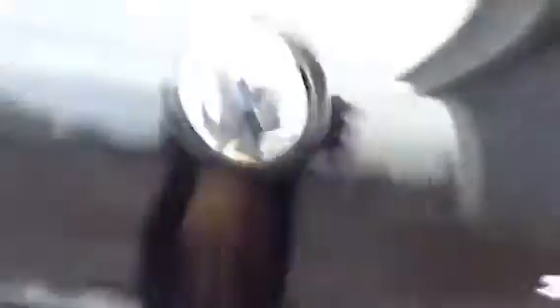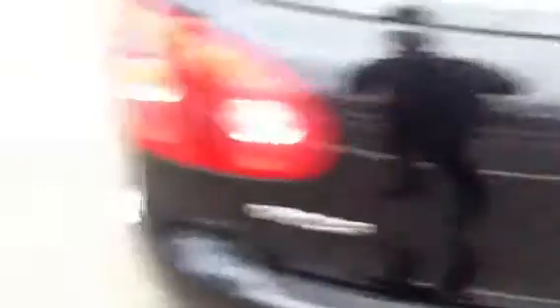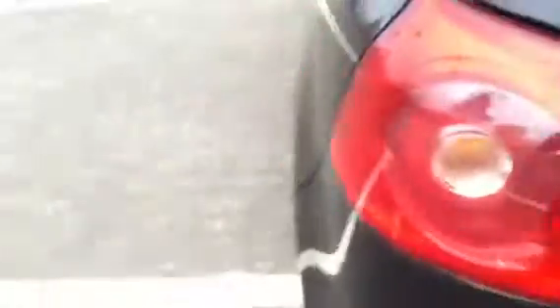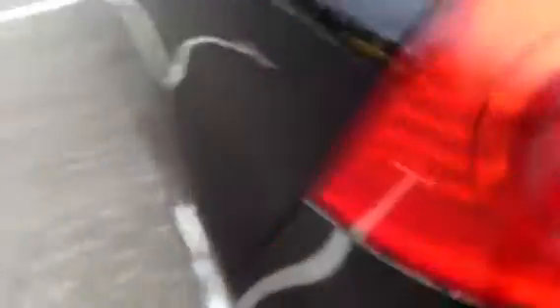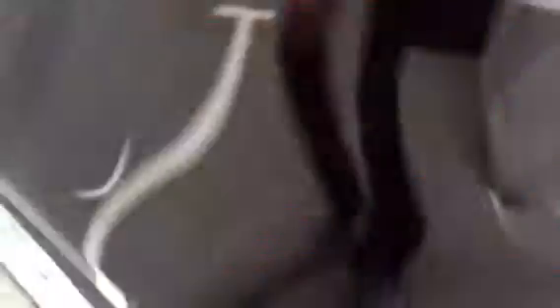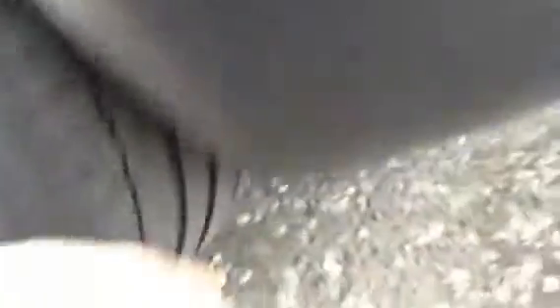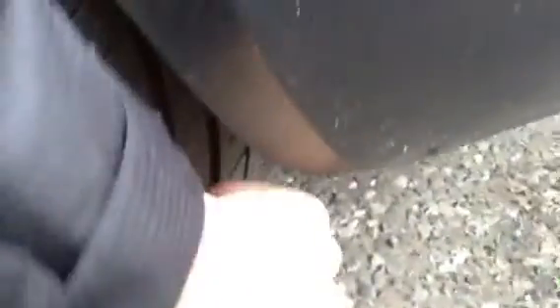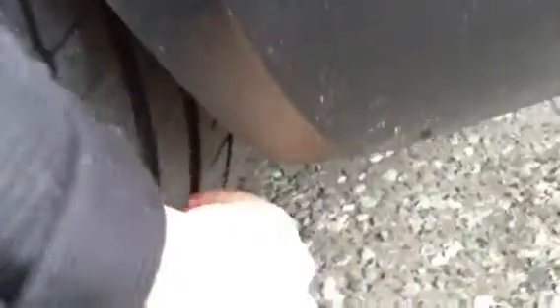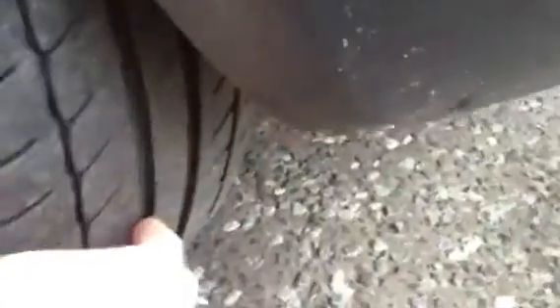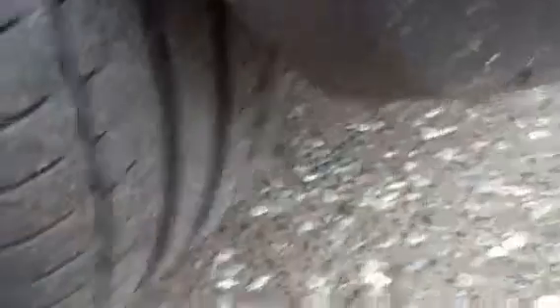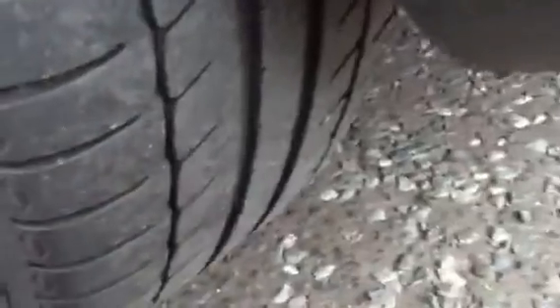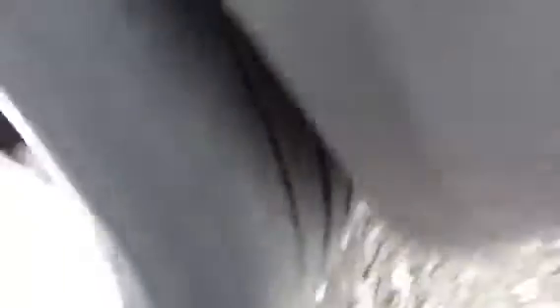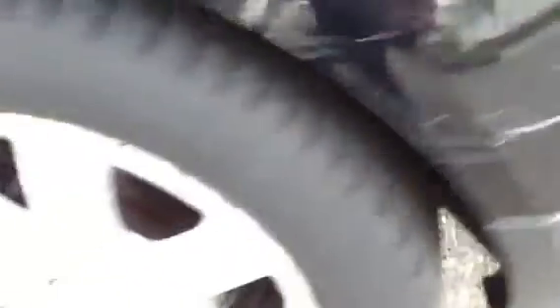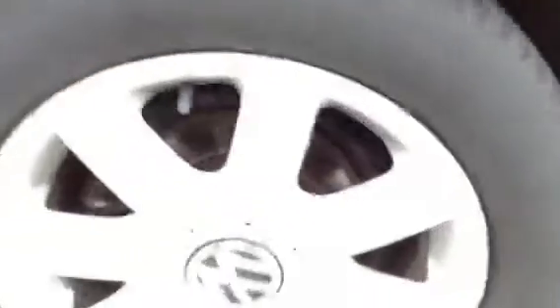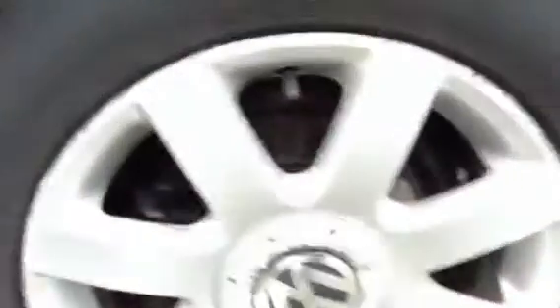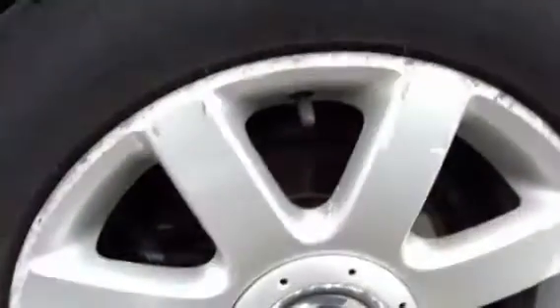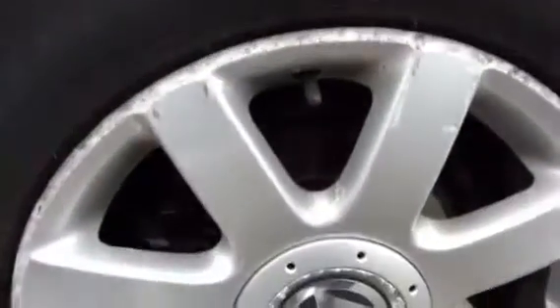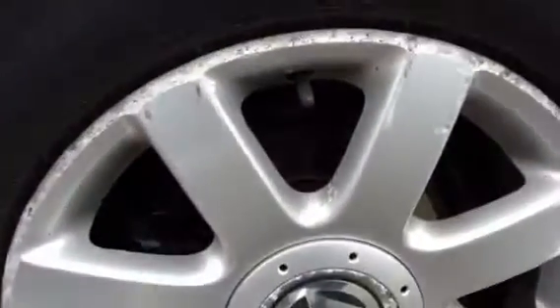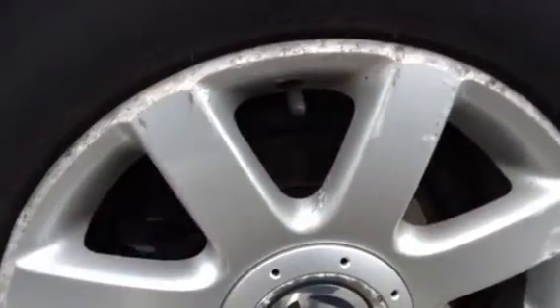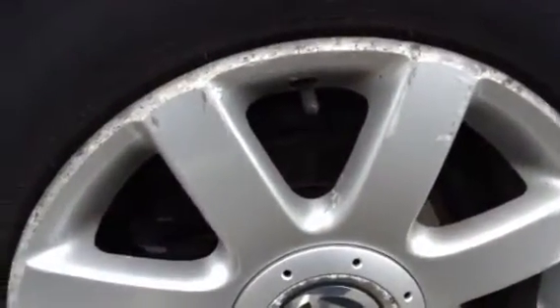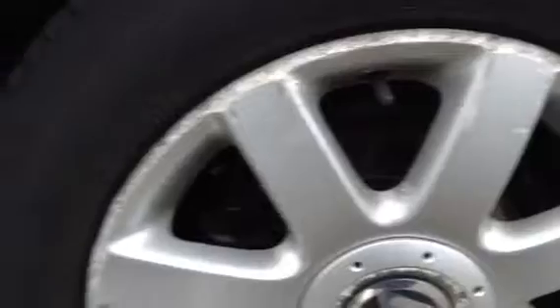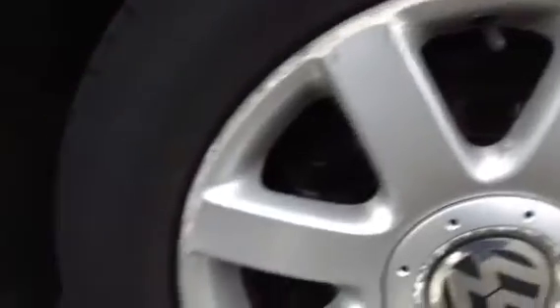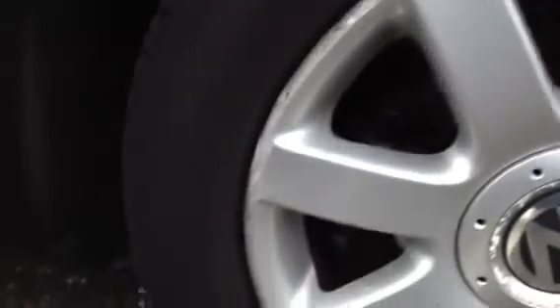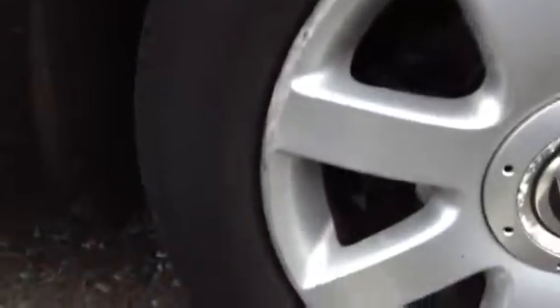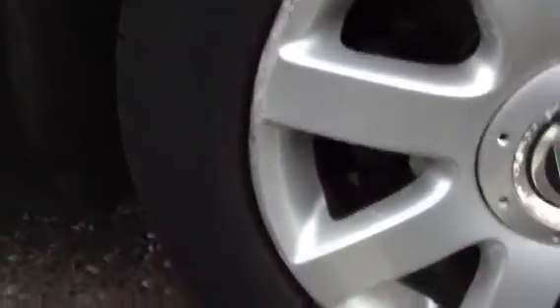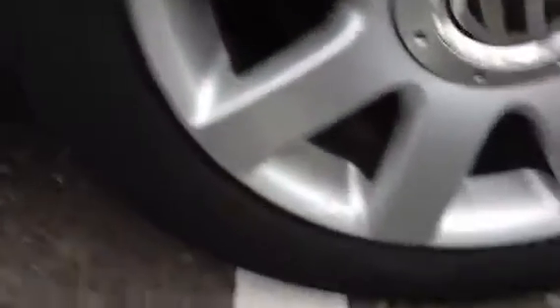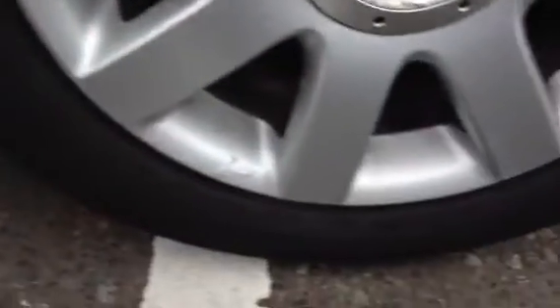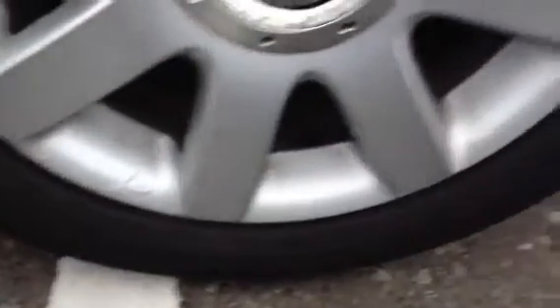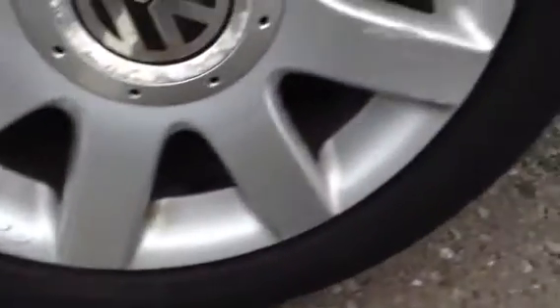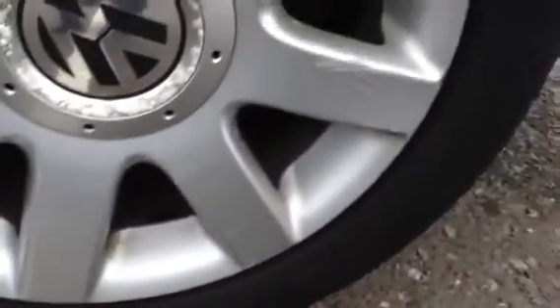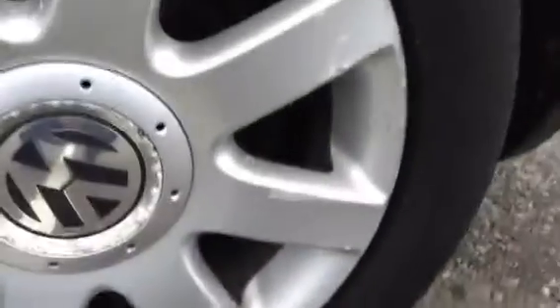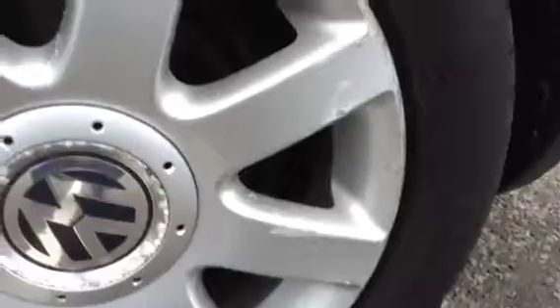Moving around to the near side rear tyre — we are looking at around 3-4mm. Near side rear alloy — again, as you can see, I've got some corrosion and some scuff marks to this alloy as well, so again, going to need a refurb there.